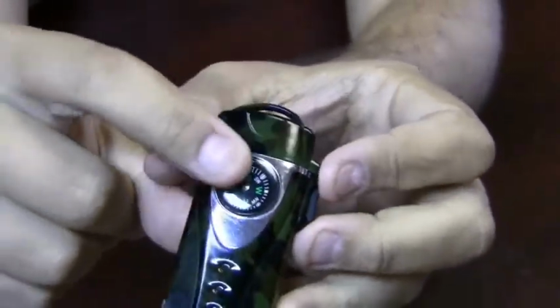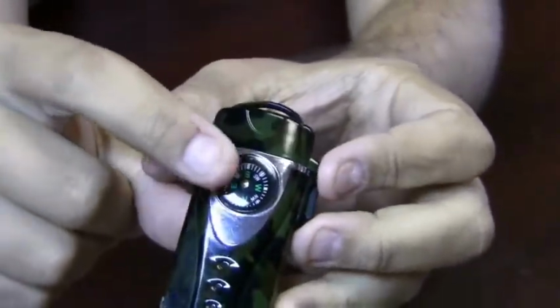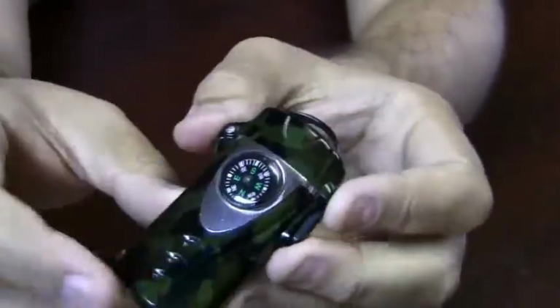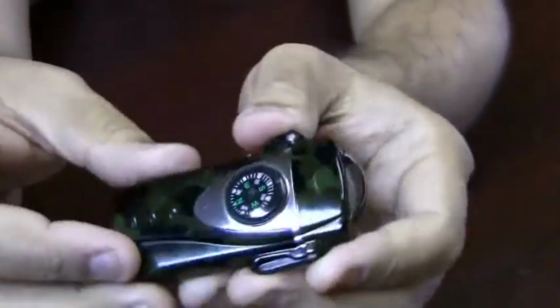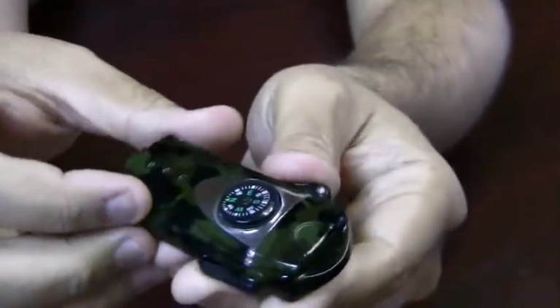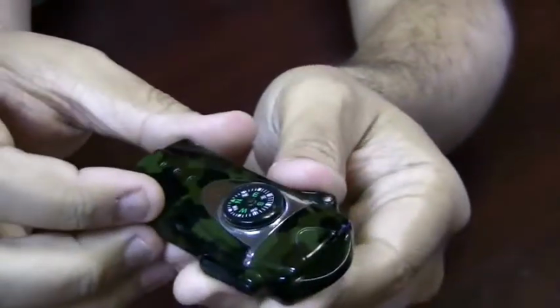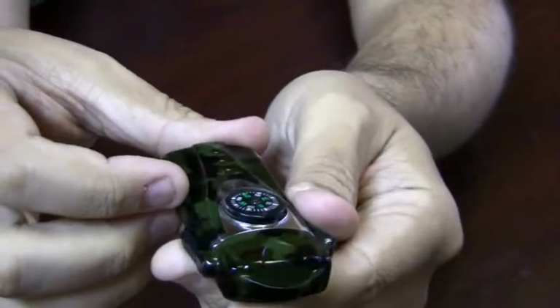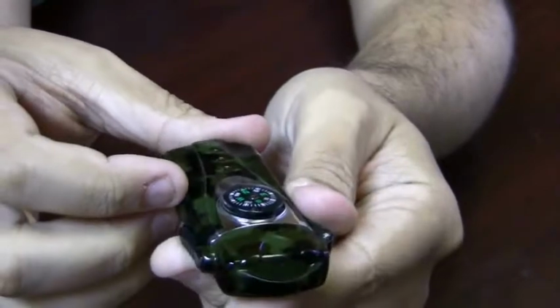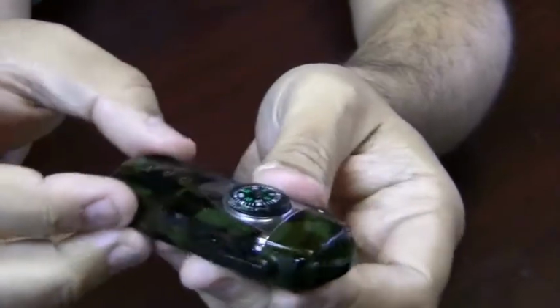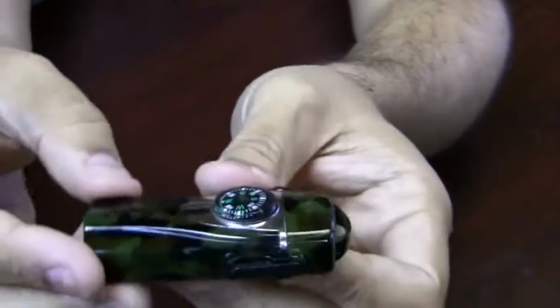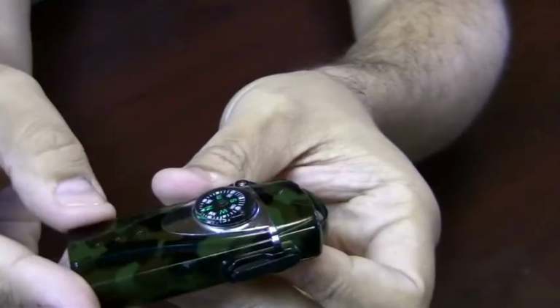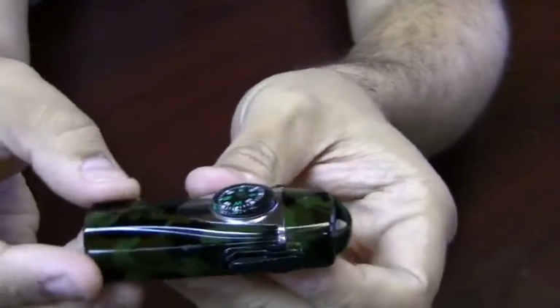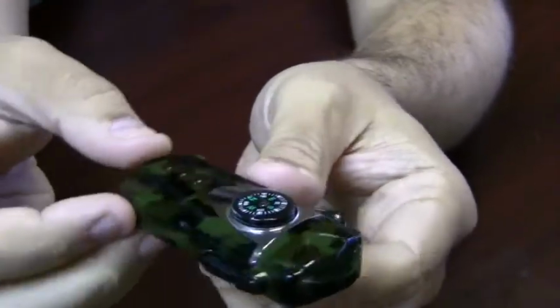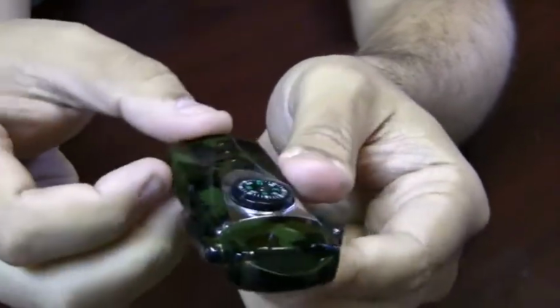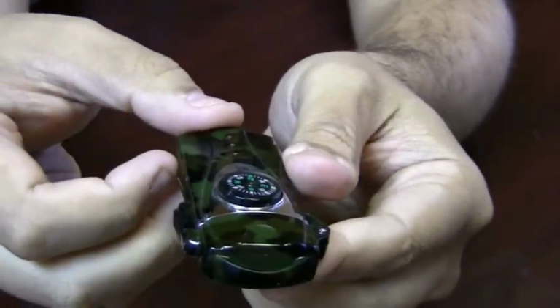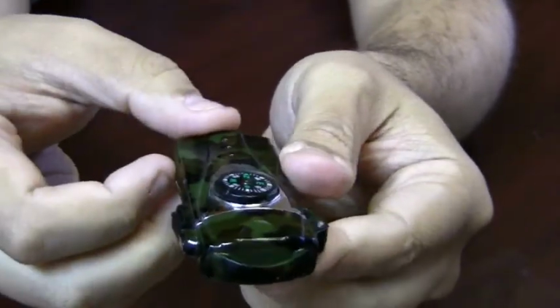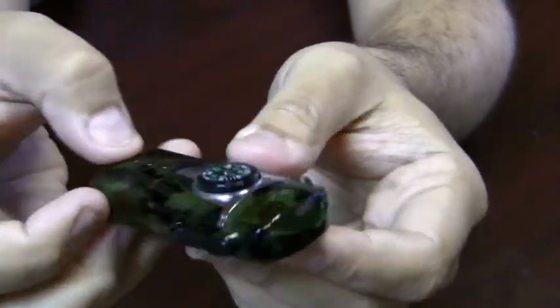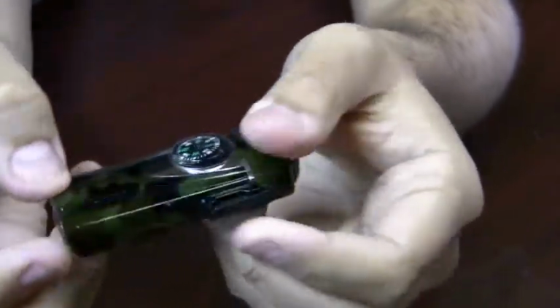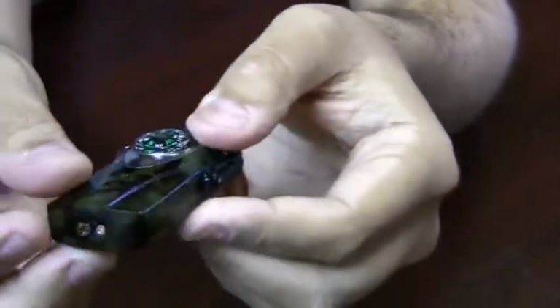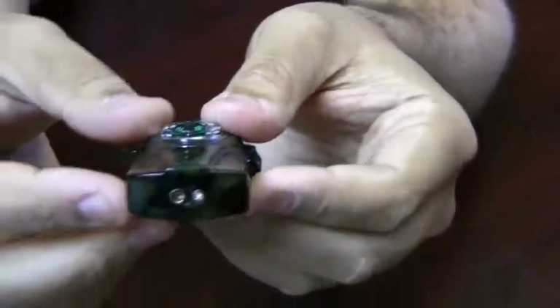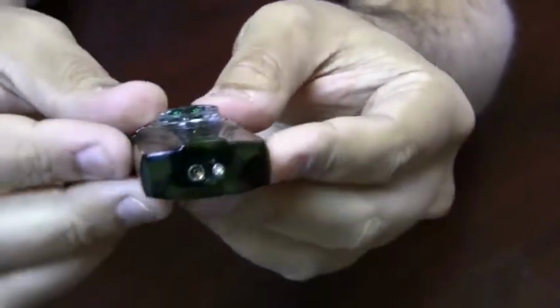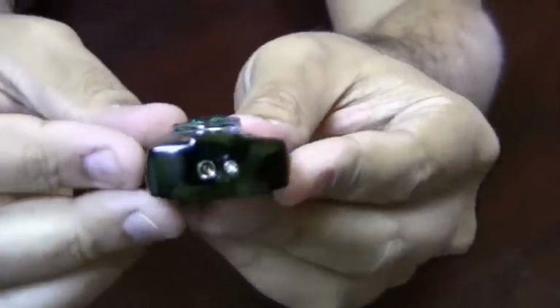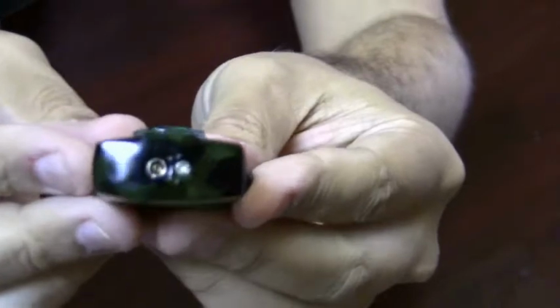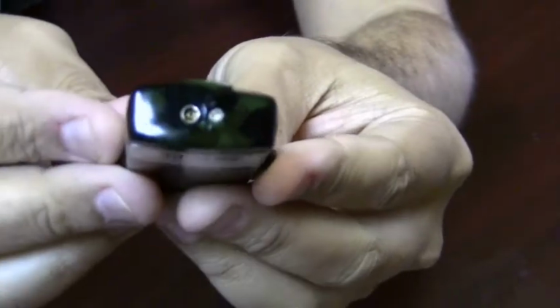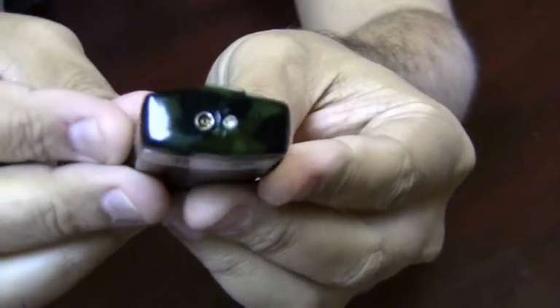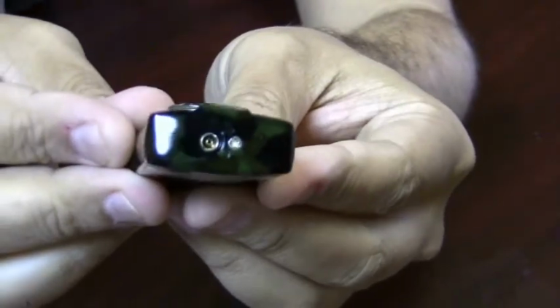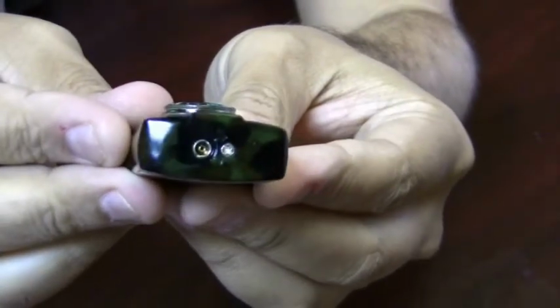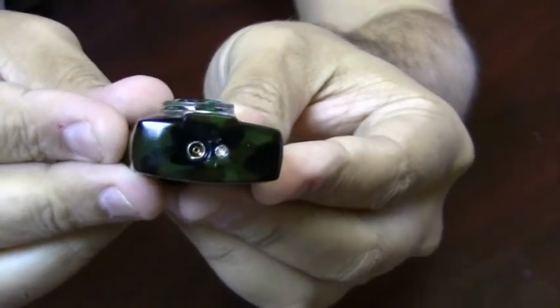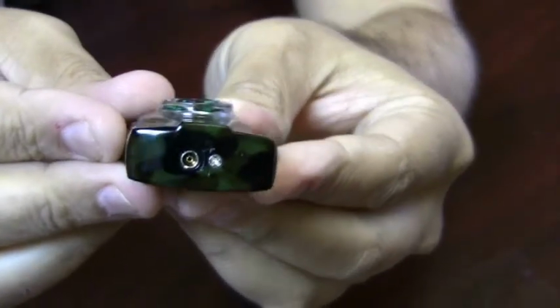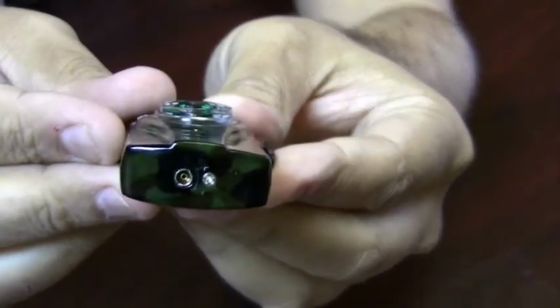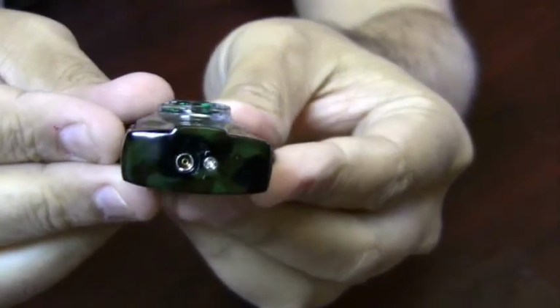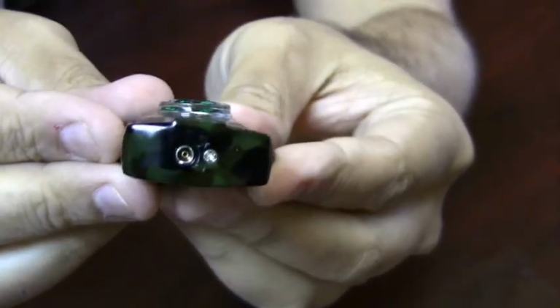It does have a compass on the top, so if you're in the woods you can easily find your way. On the bottom of the lighter is your adjustment knob and your refill valve.